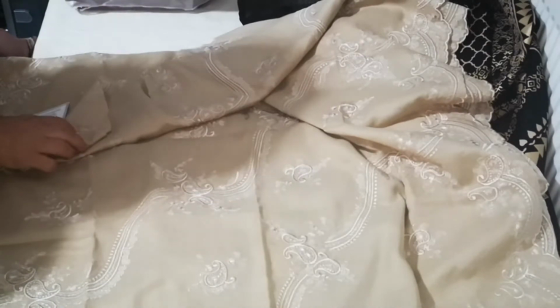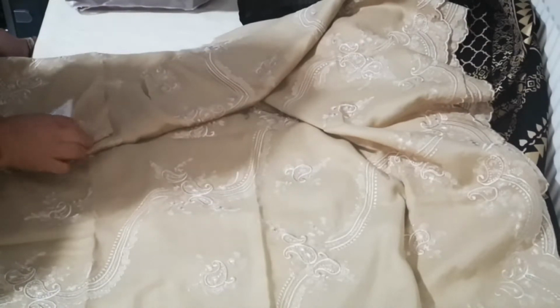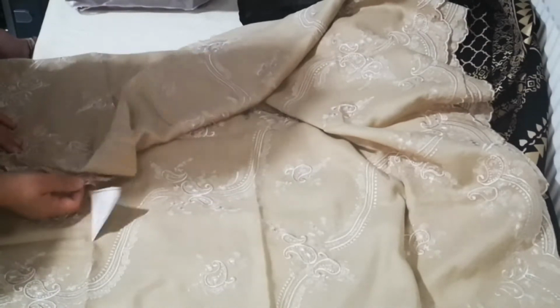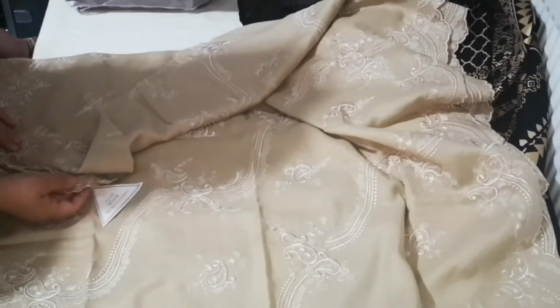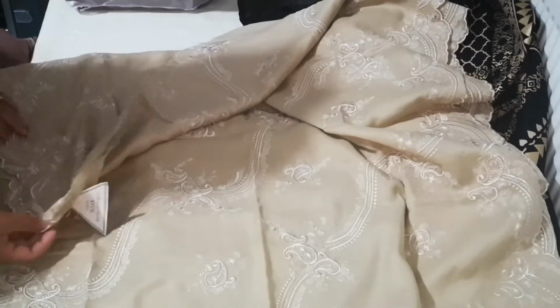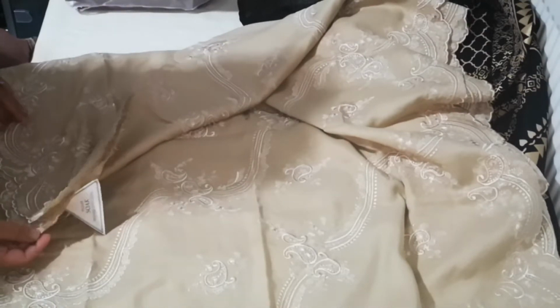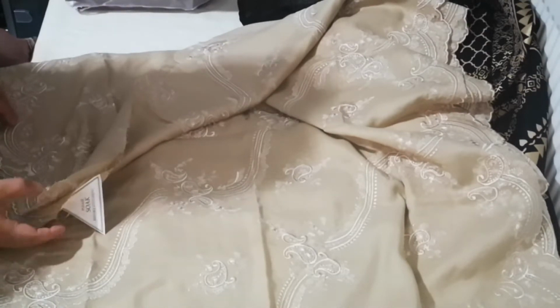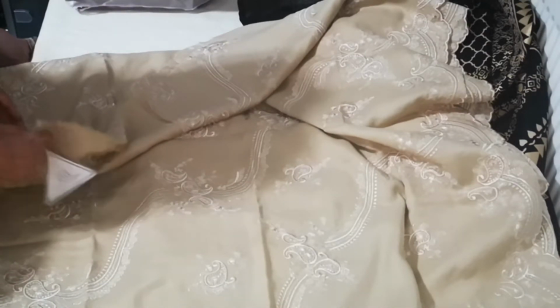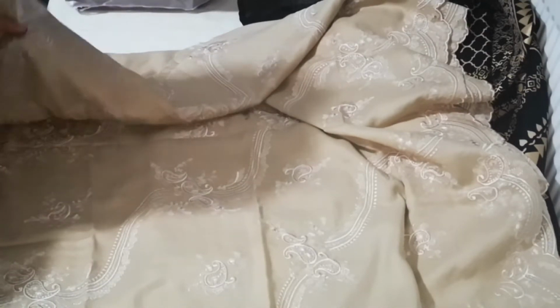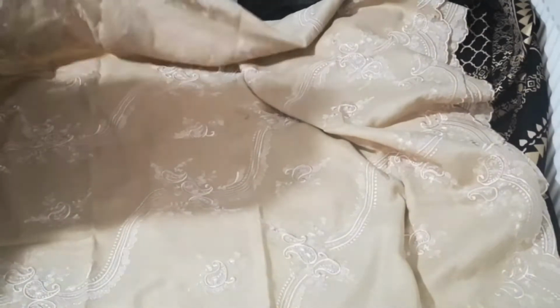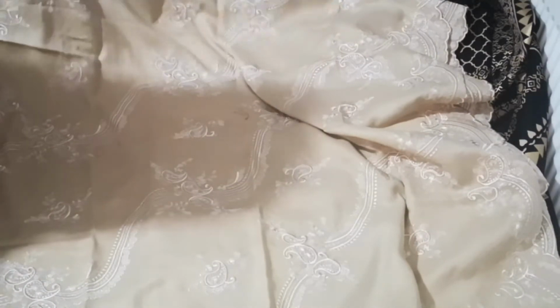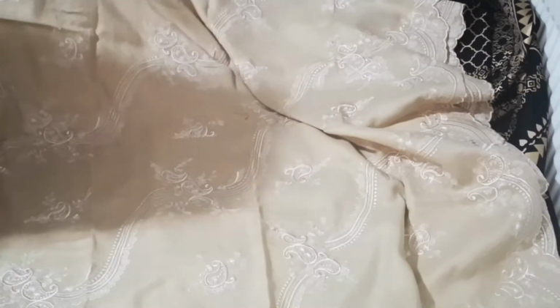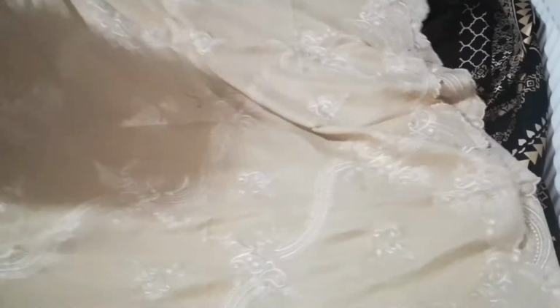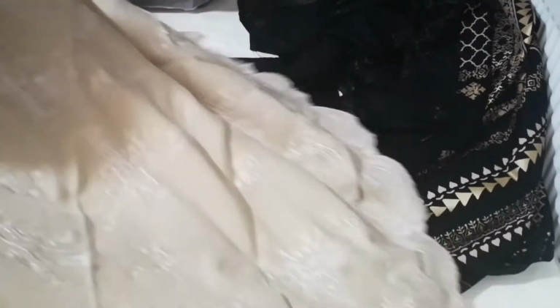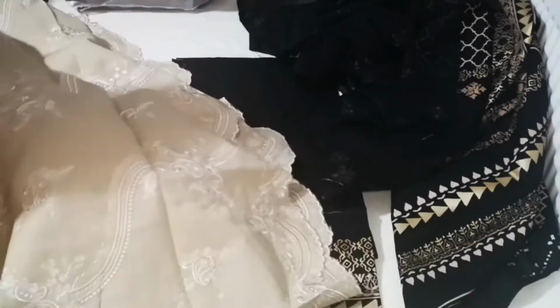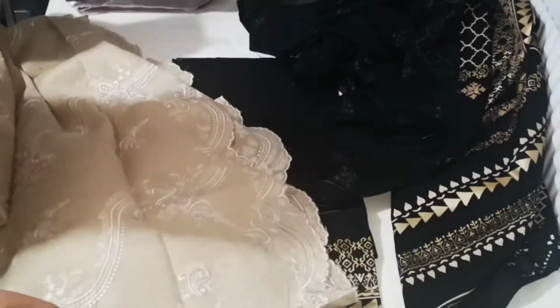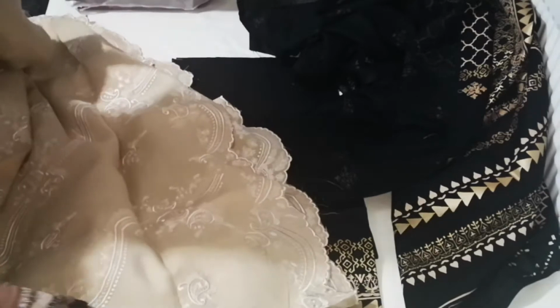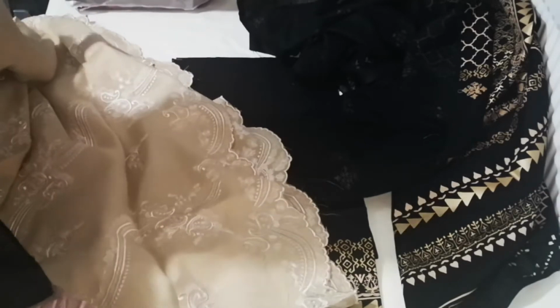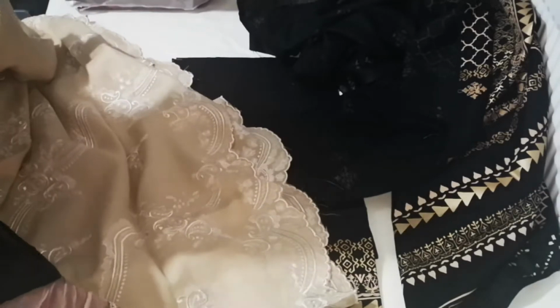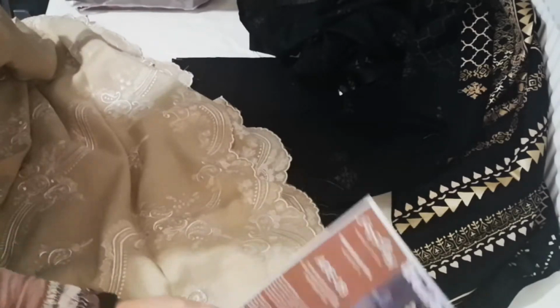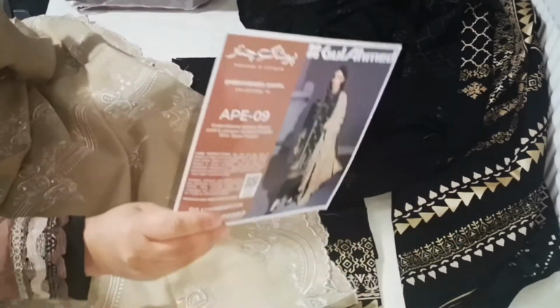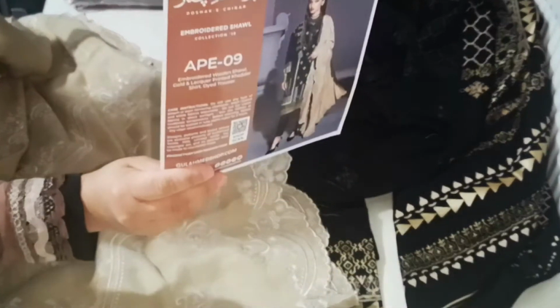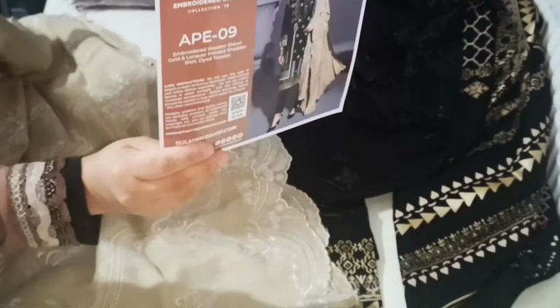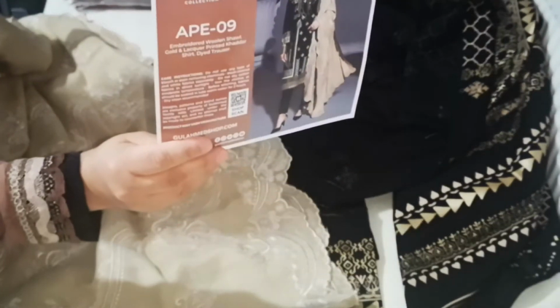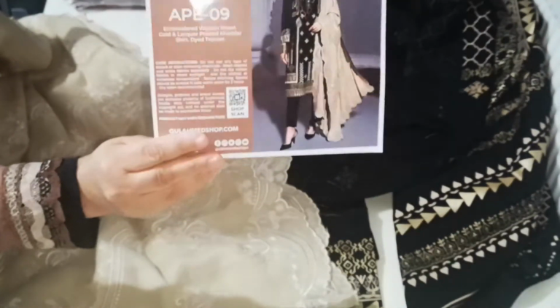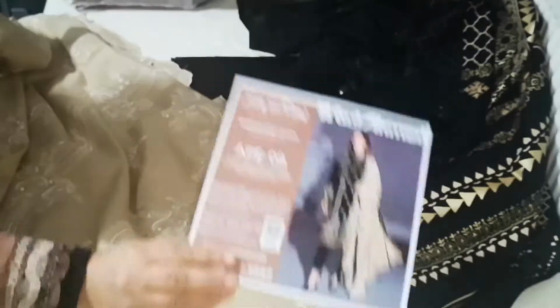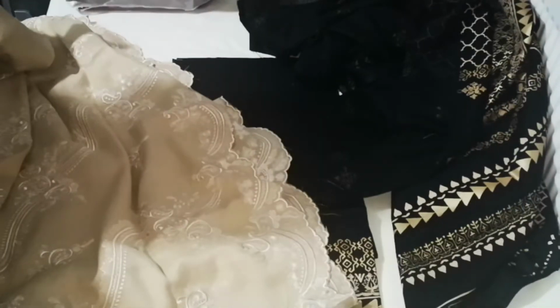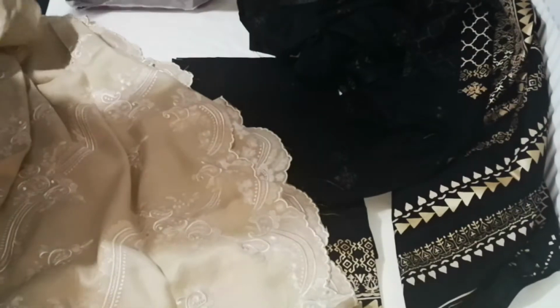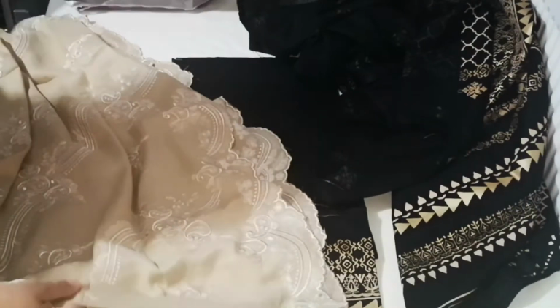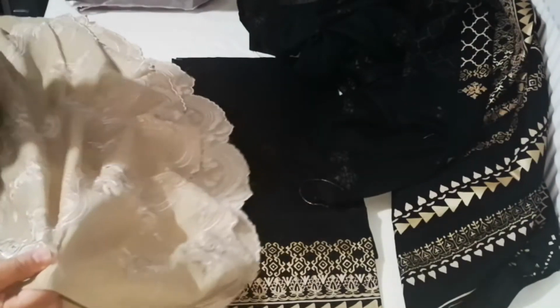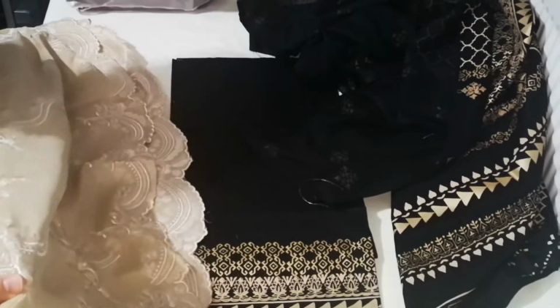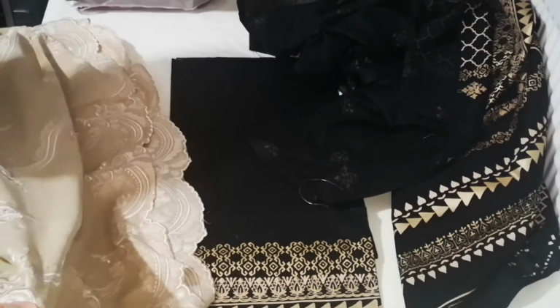This is our next suit. The number is 0APE09. This is the range.